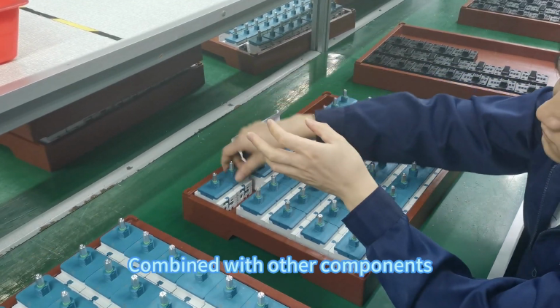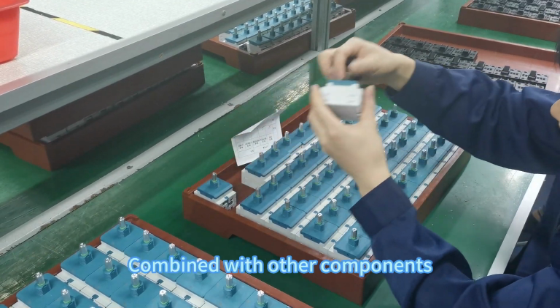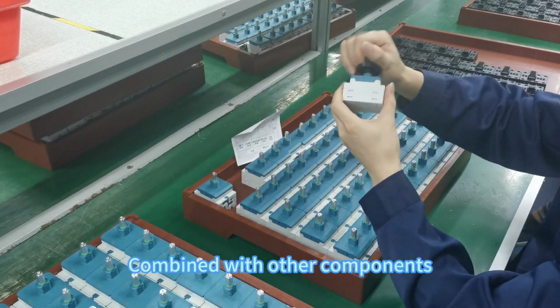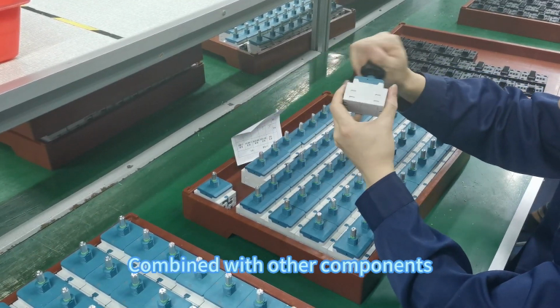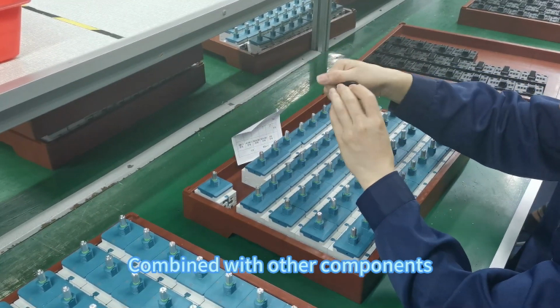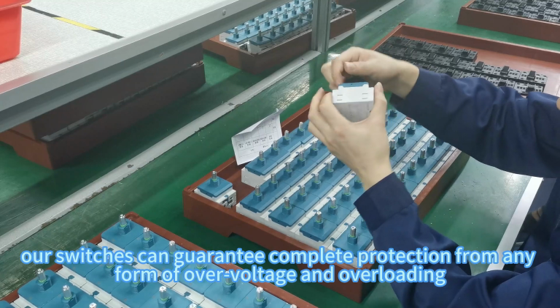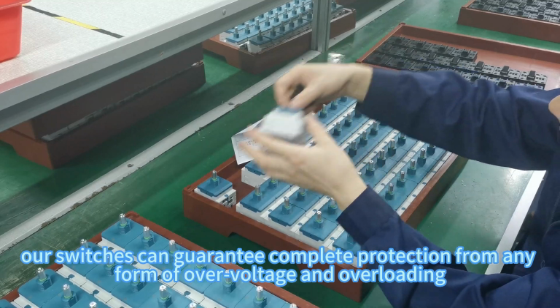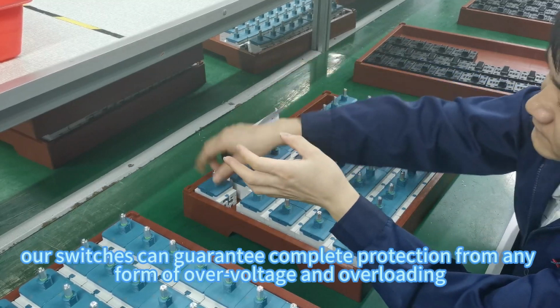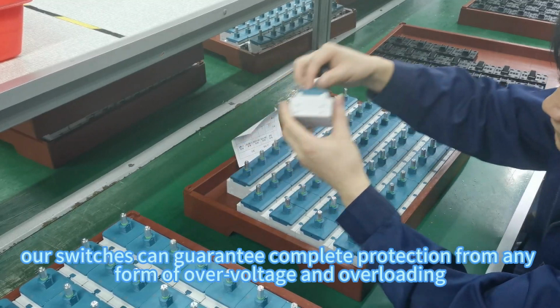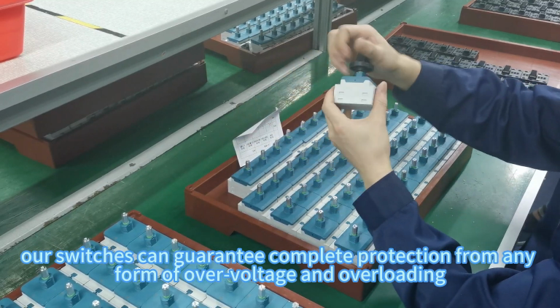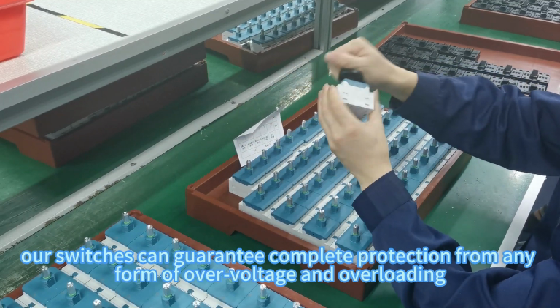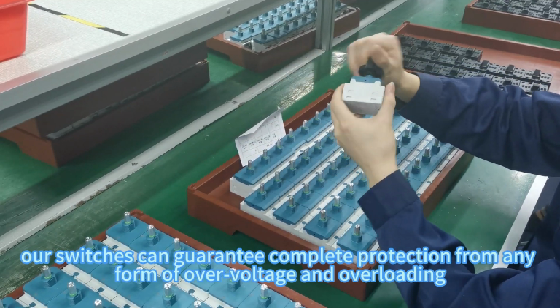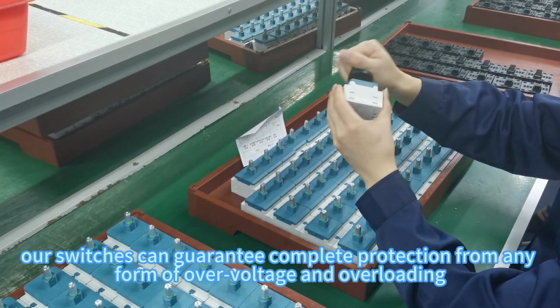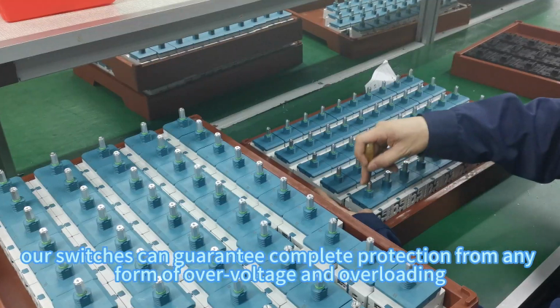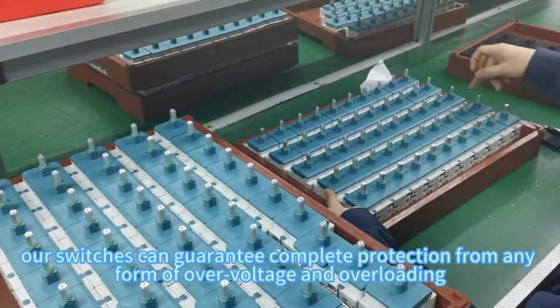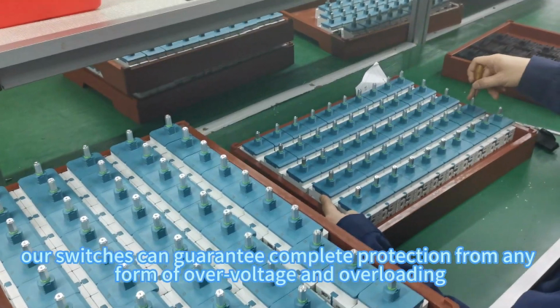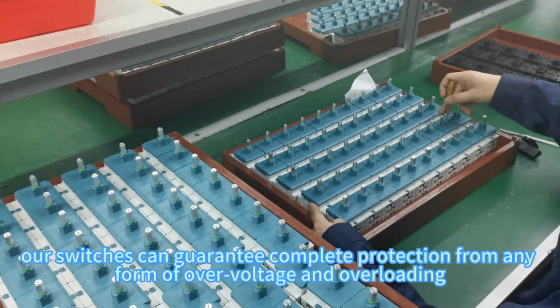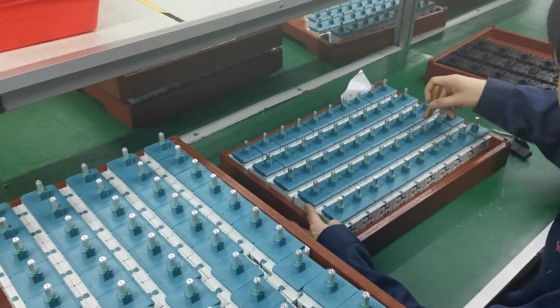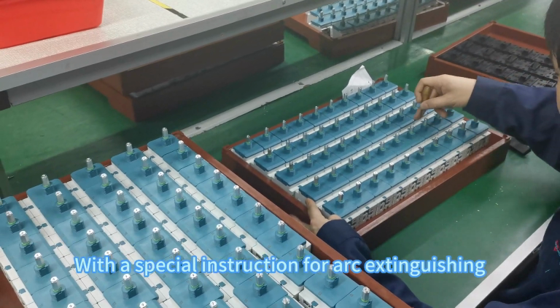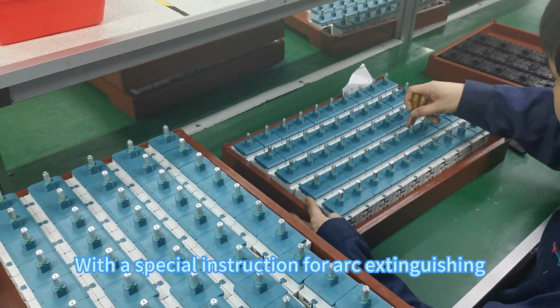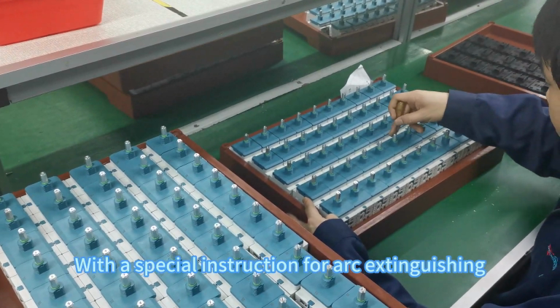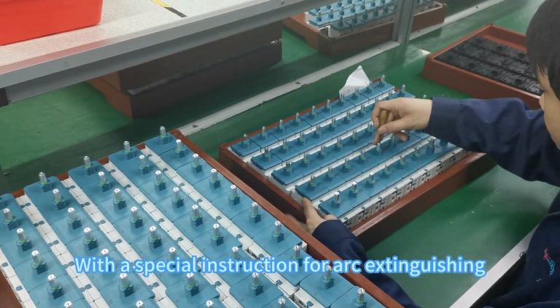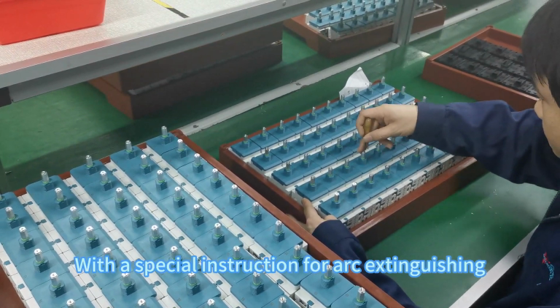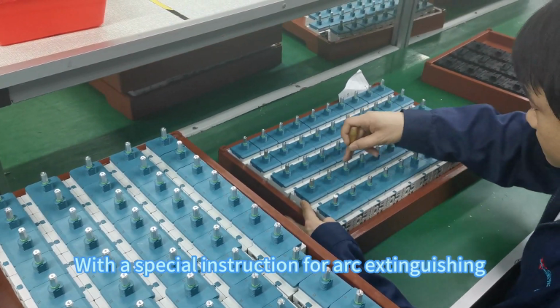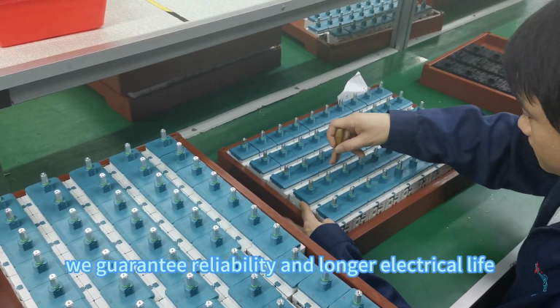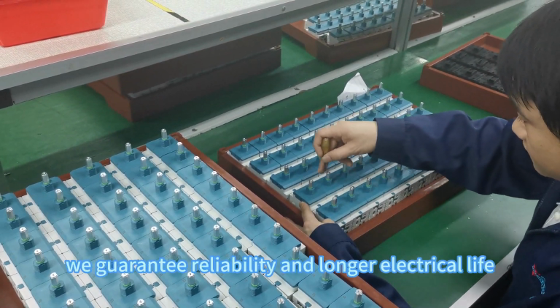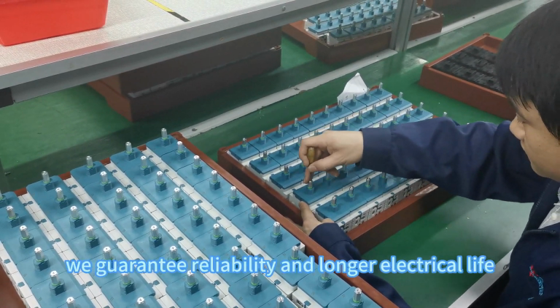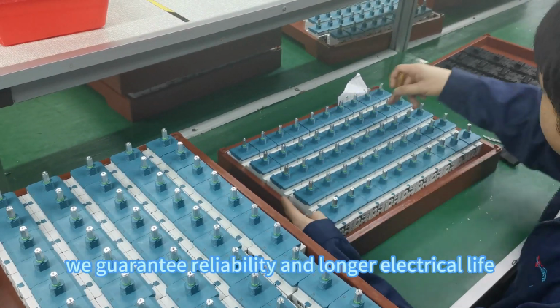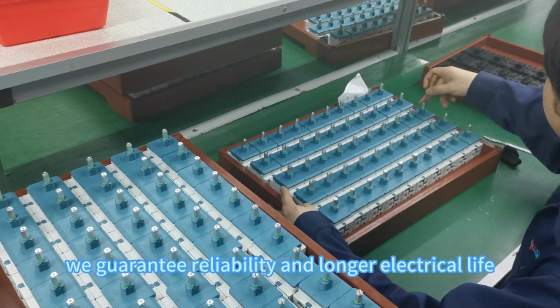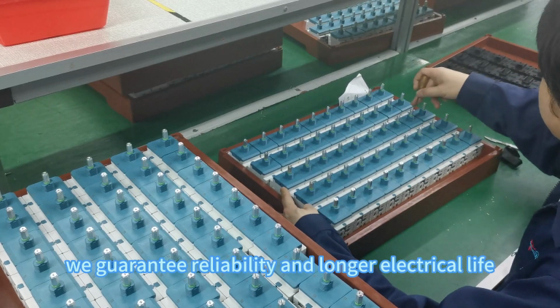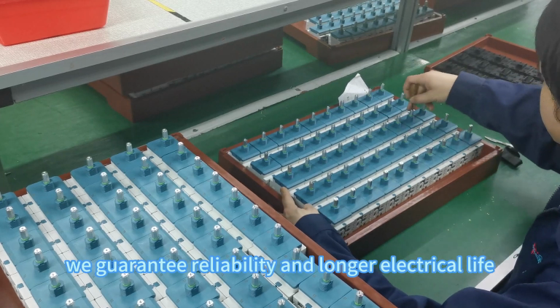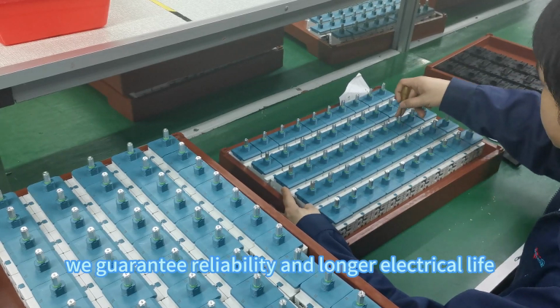Combined with other components, our switches can guarantee complete protection from any form of overvoltage and overloading. With a special instruction for arc extinguishing, we guarantee reliability and longer electrical life.